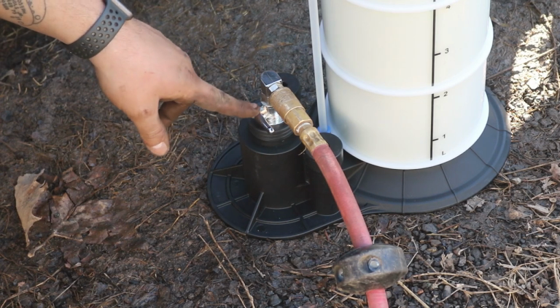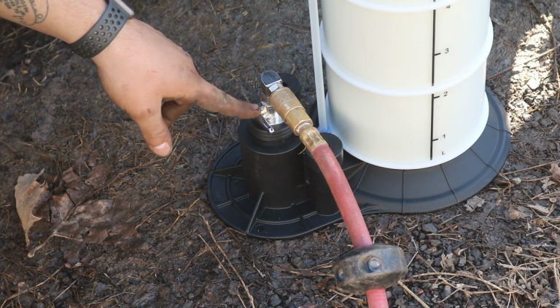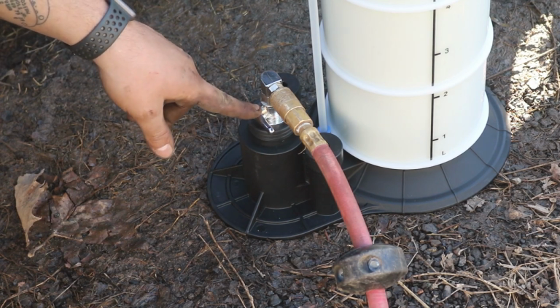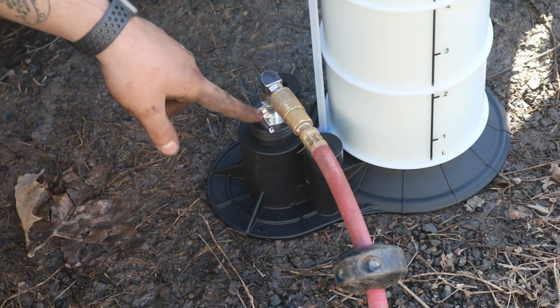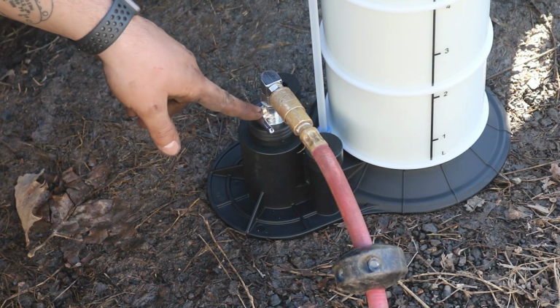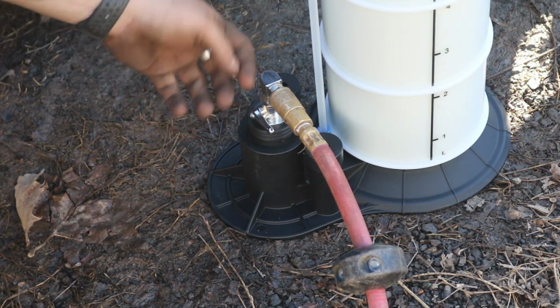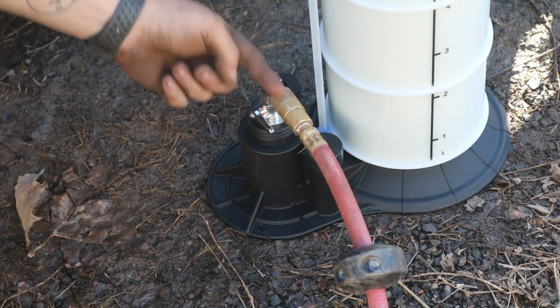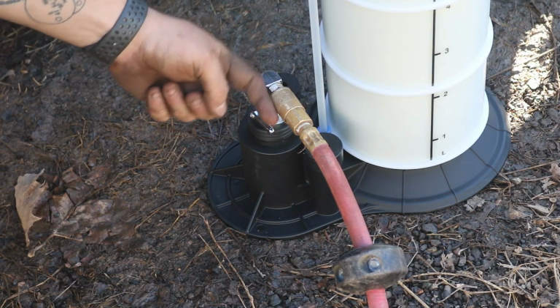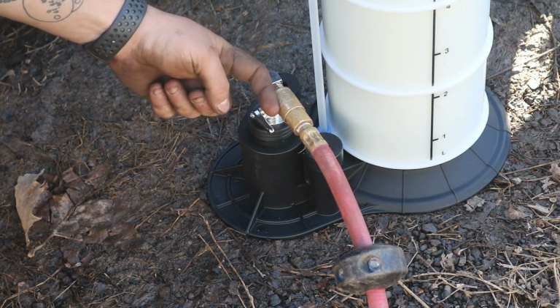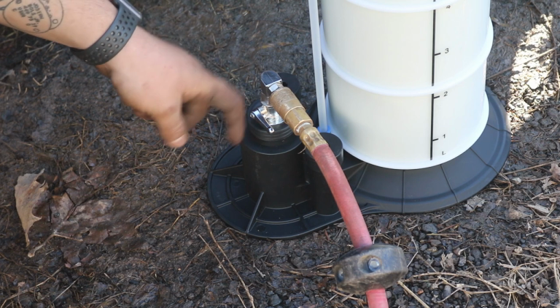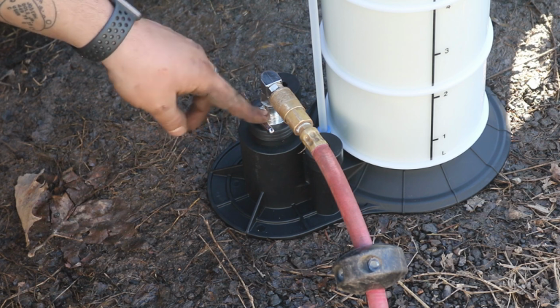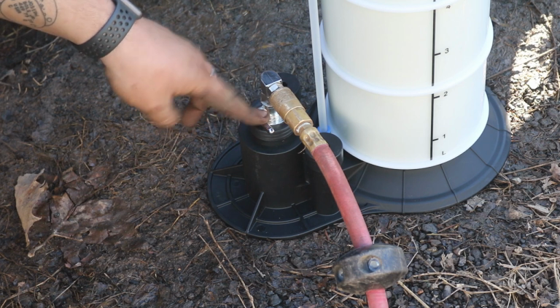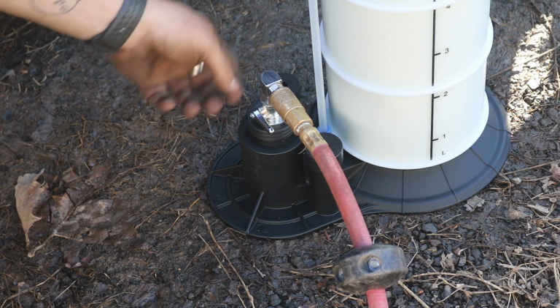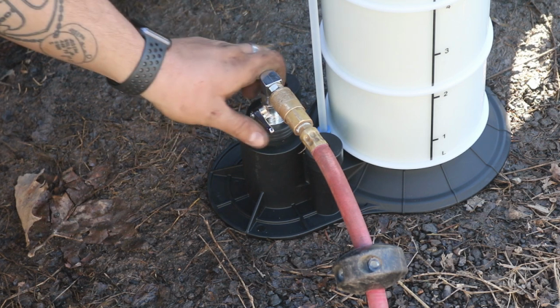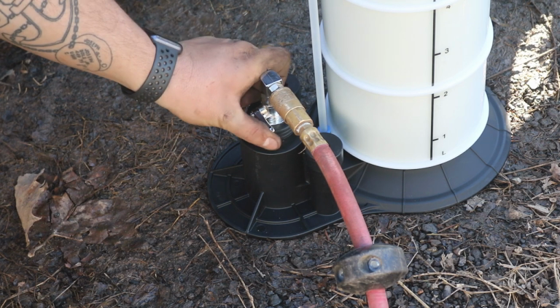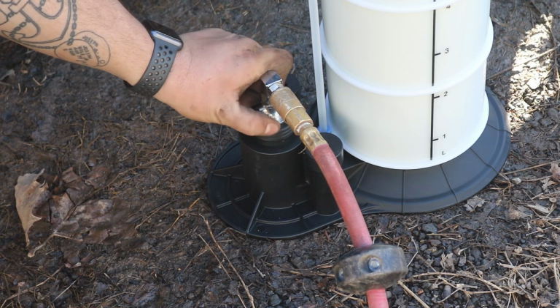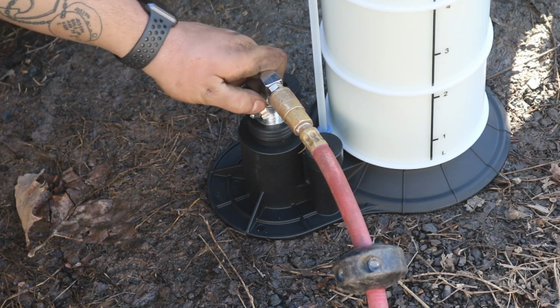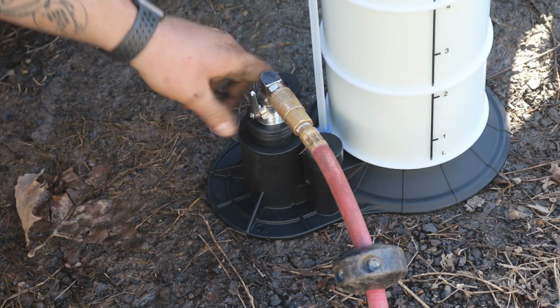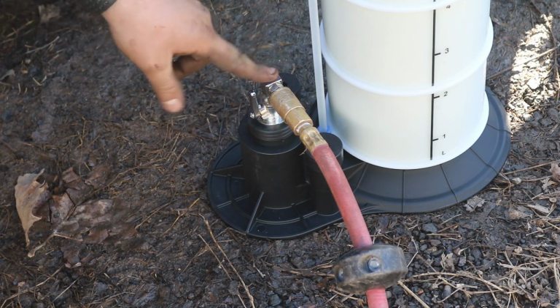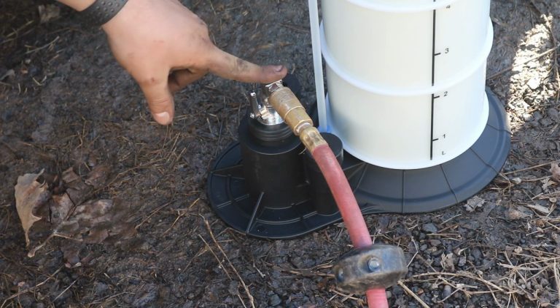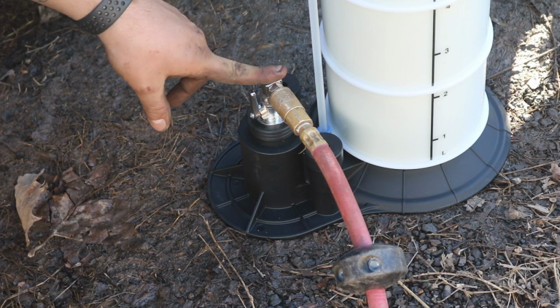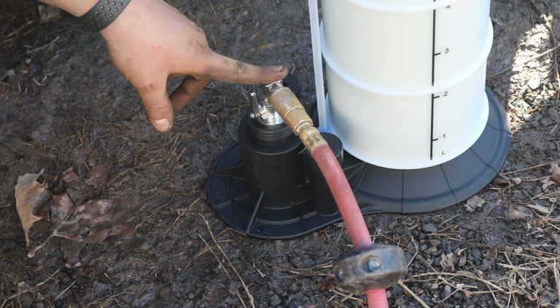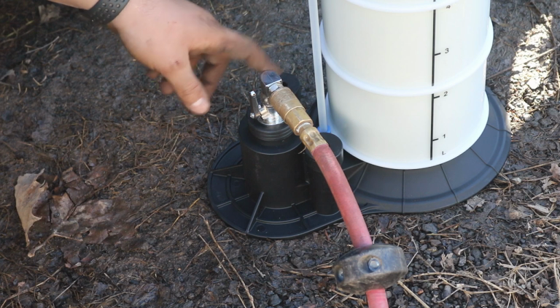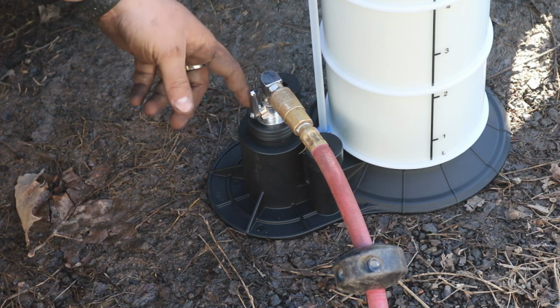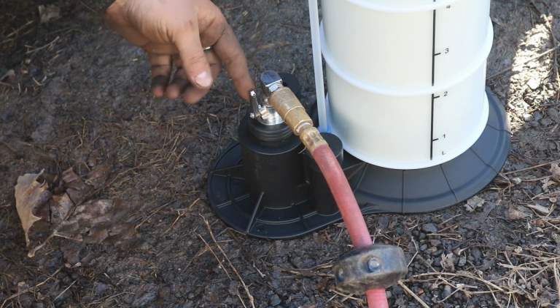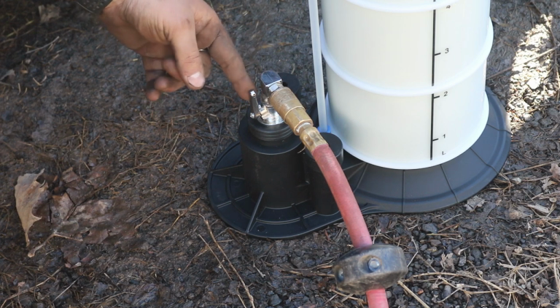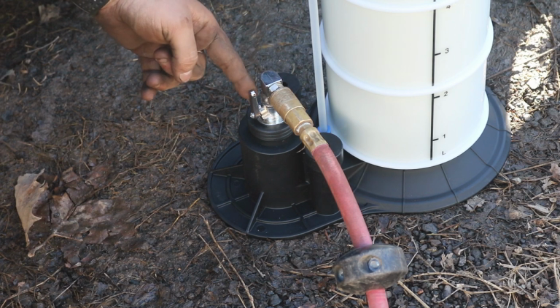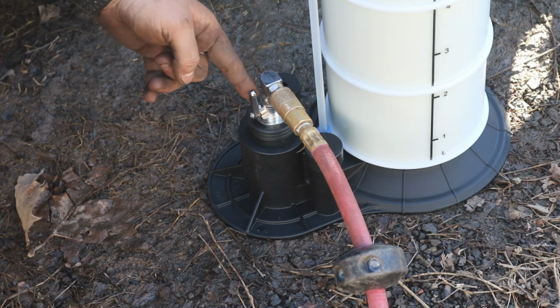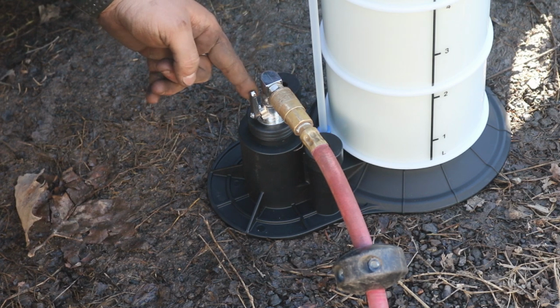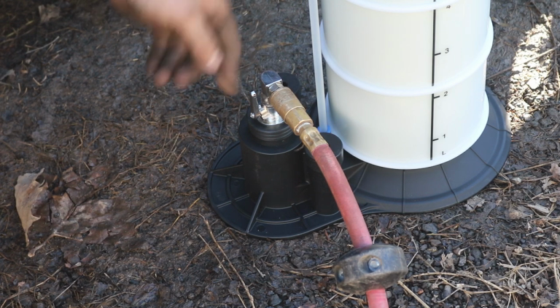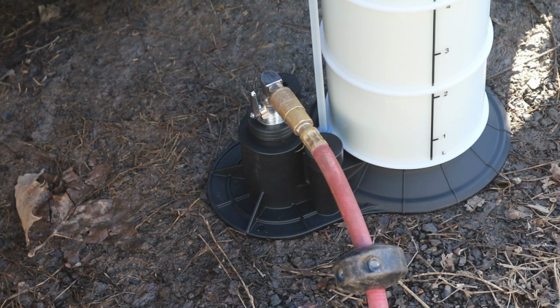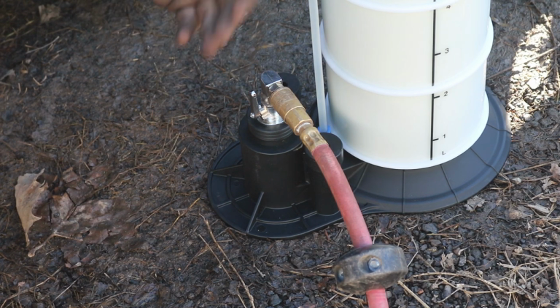So when the lever is in line with the air hose, the valve is off. When it's in line with the fitting on the tank, that means it's open — so that means it'll start sucking fluid.